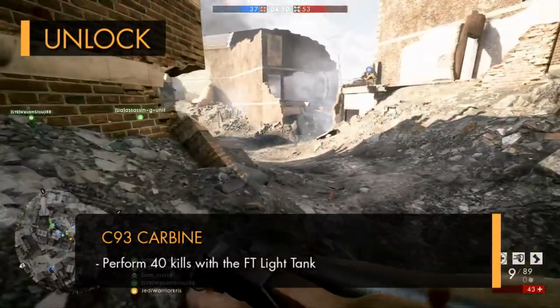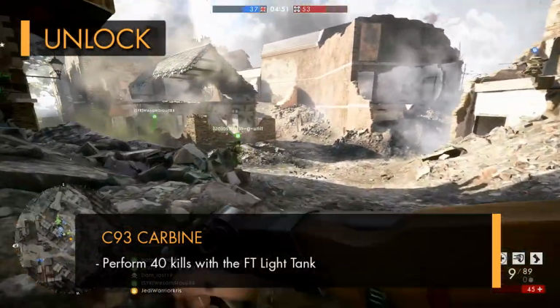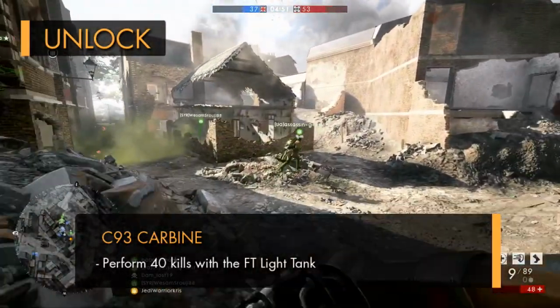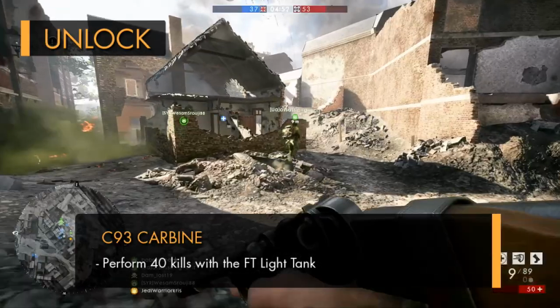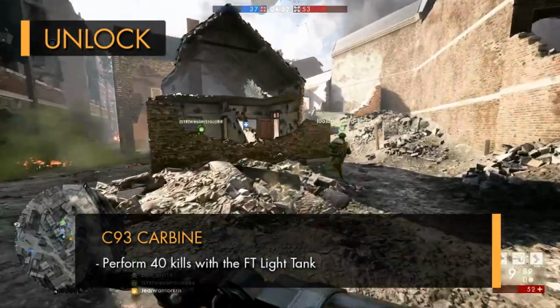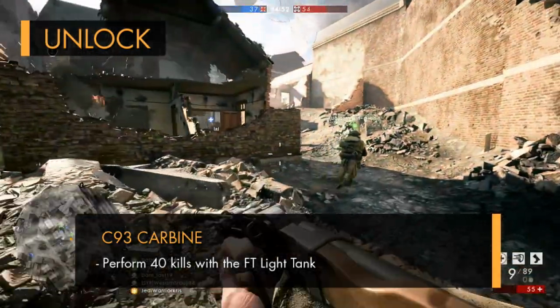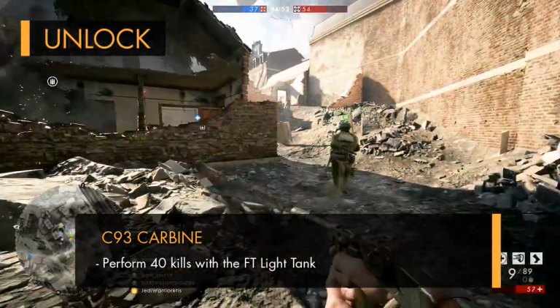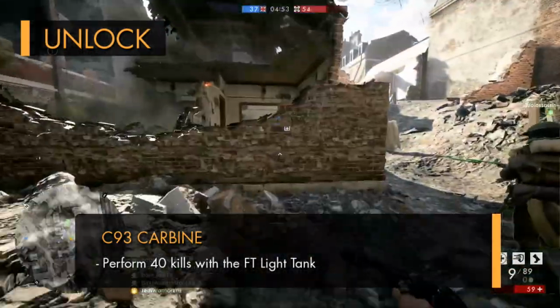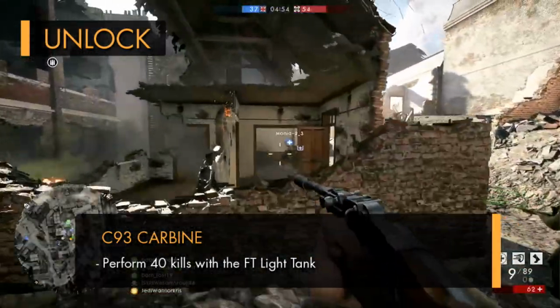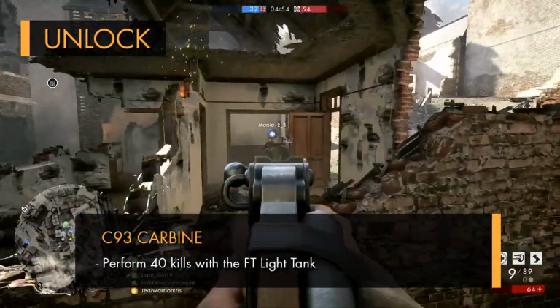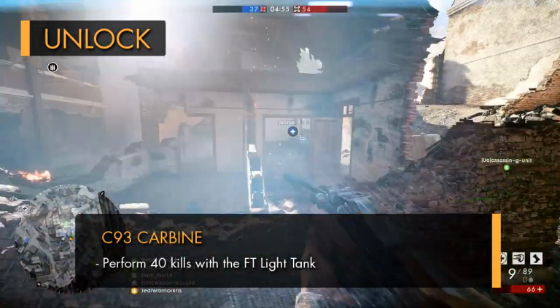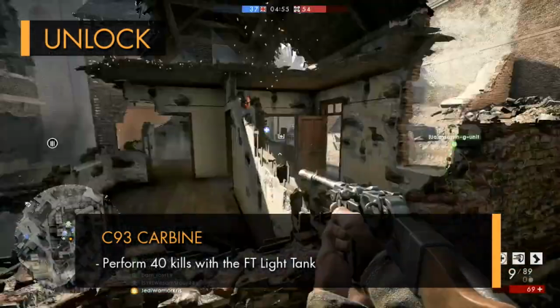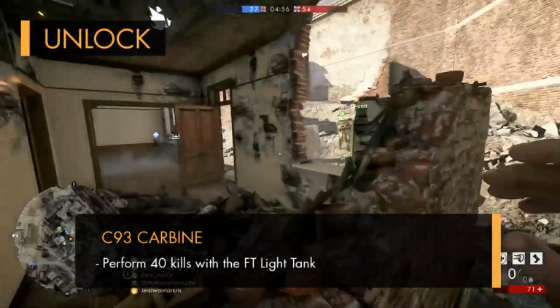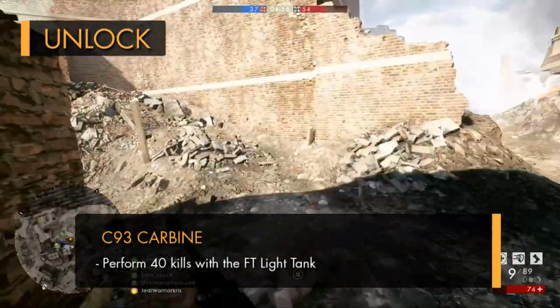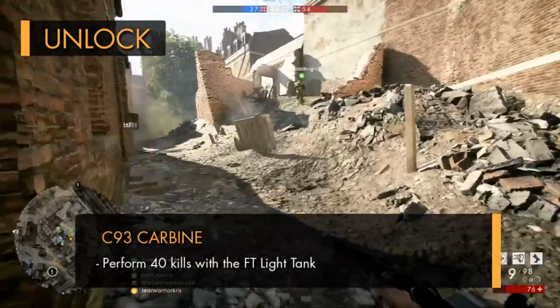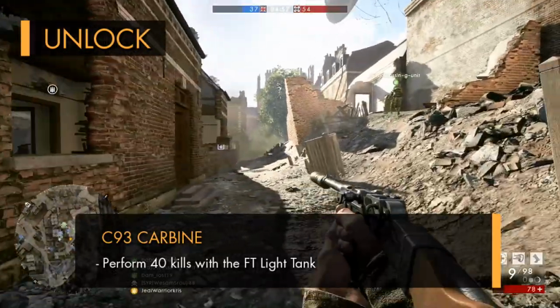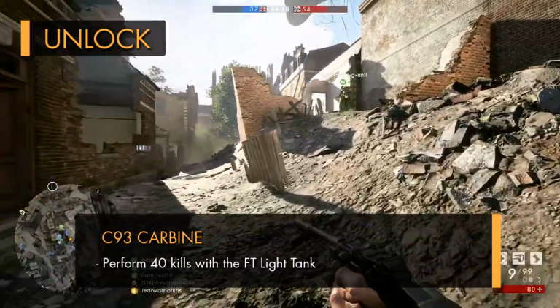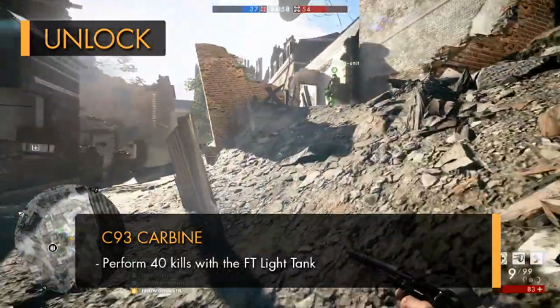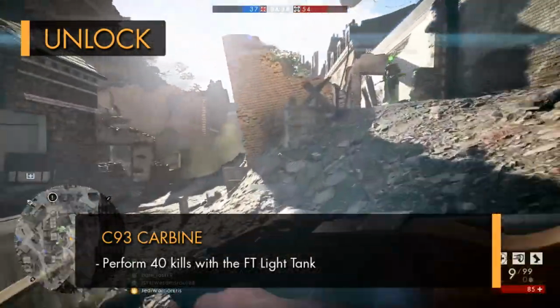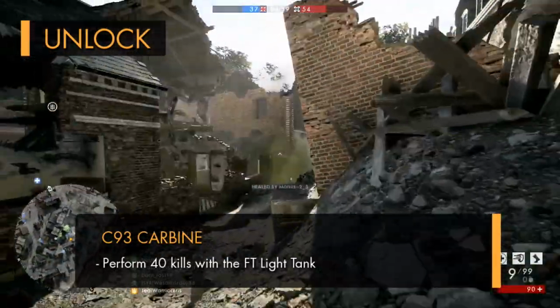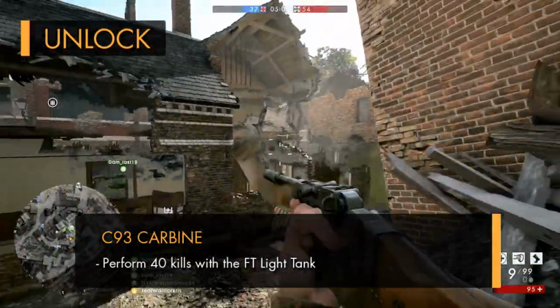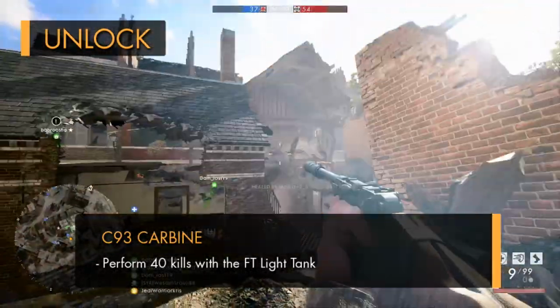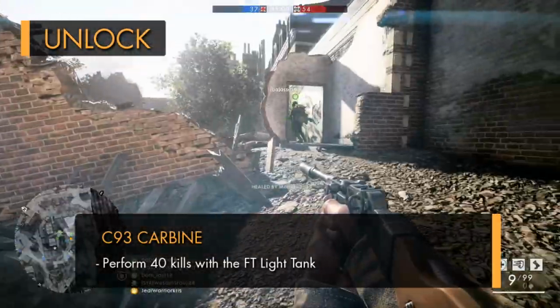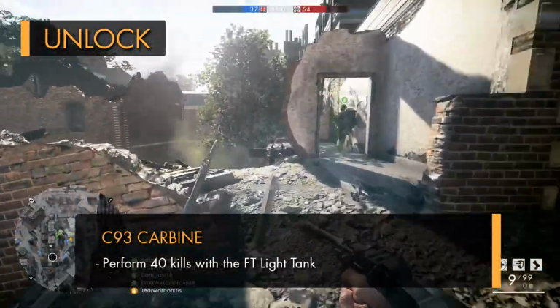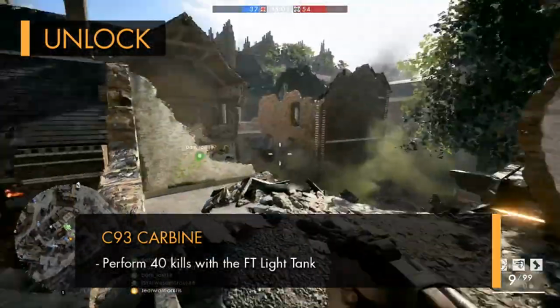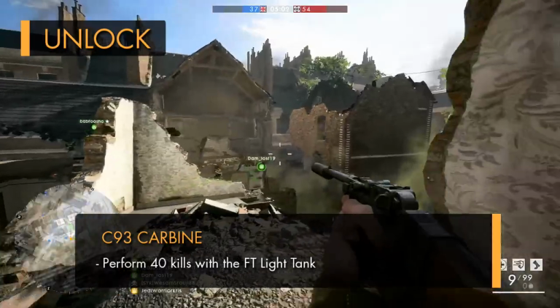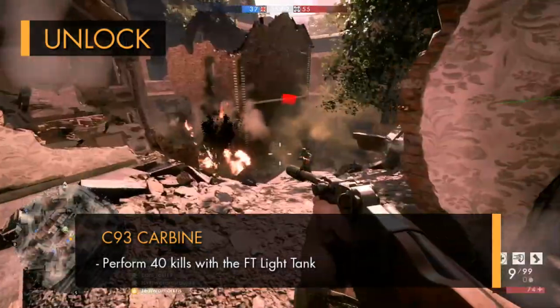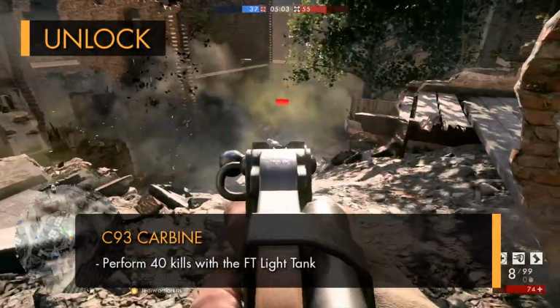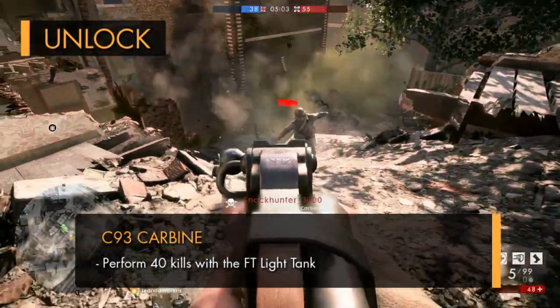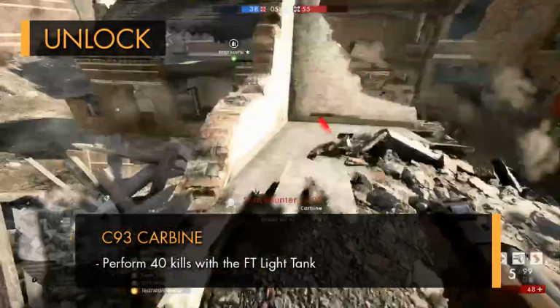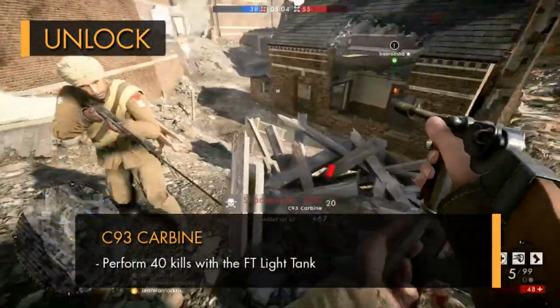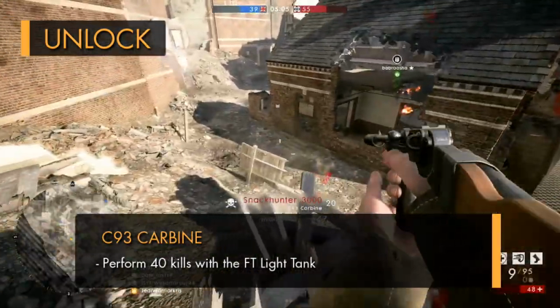I suggest using the flanker package, as this is a pretty good one for snuffing out infantry, being able to fire off high explosive shells quickly and deal lots of splash damage. Just keep jumping into game modes with vehicles like Conquest and Operations, and rack up those light tank kills.